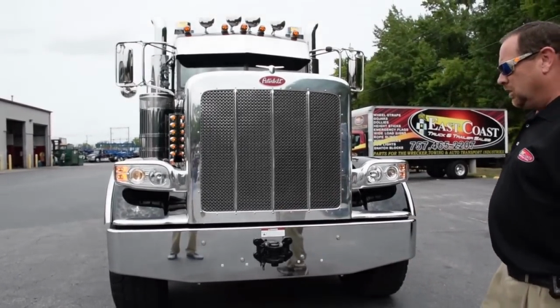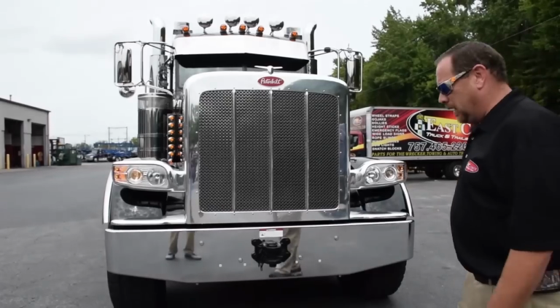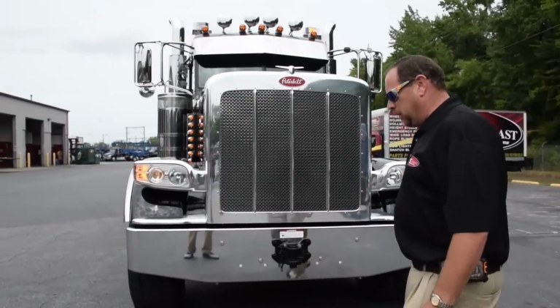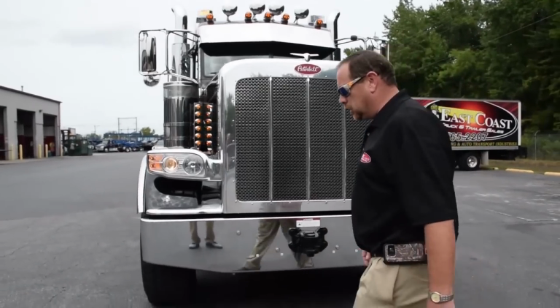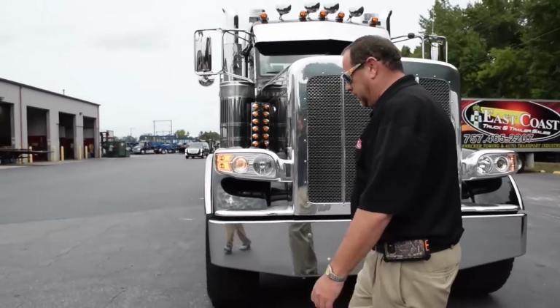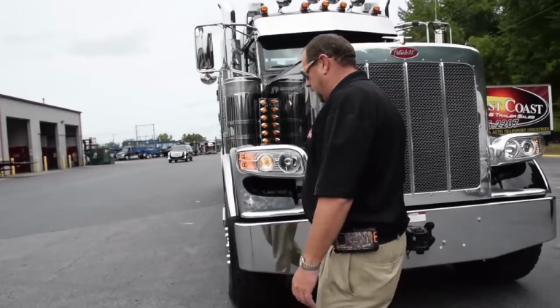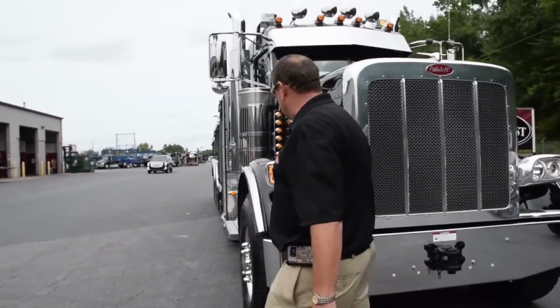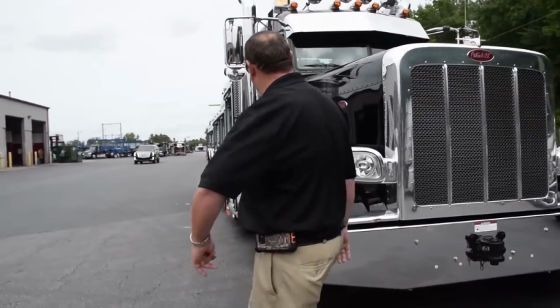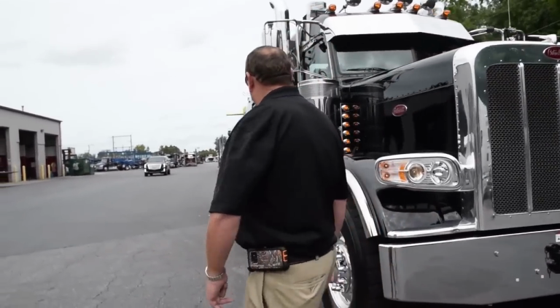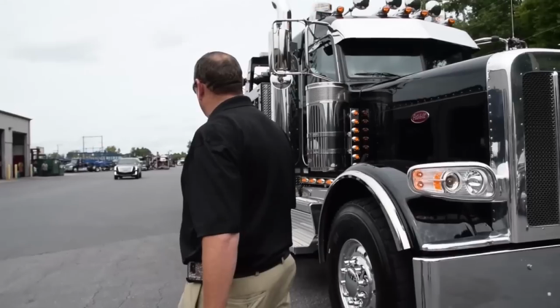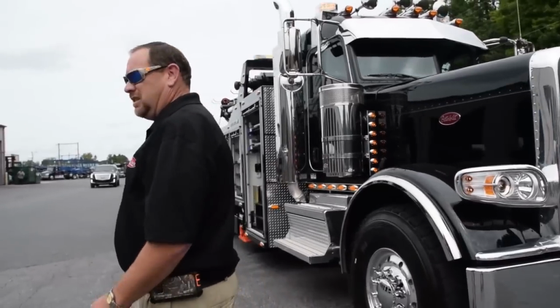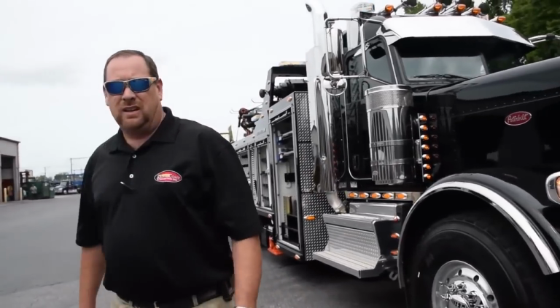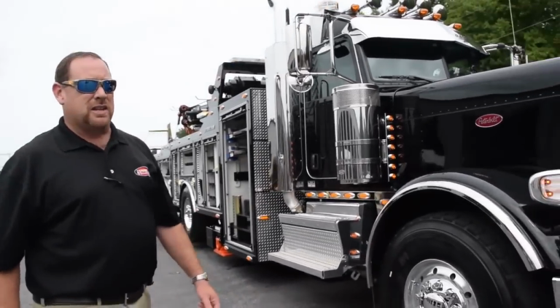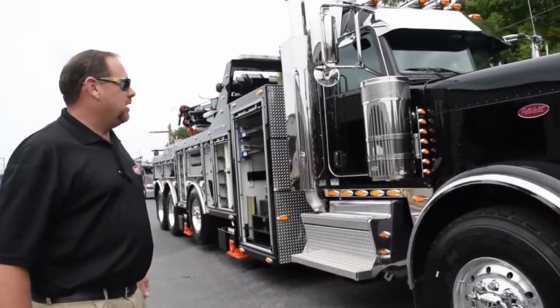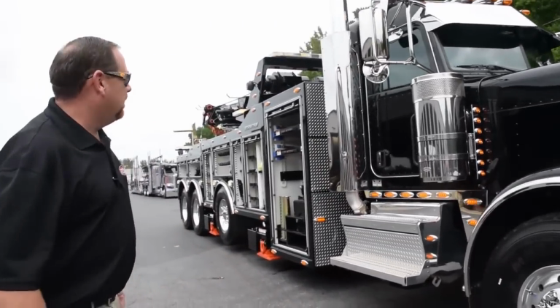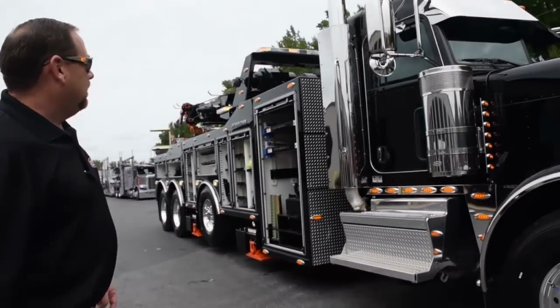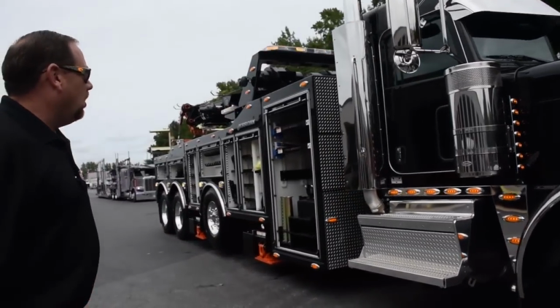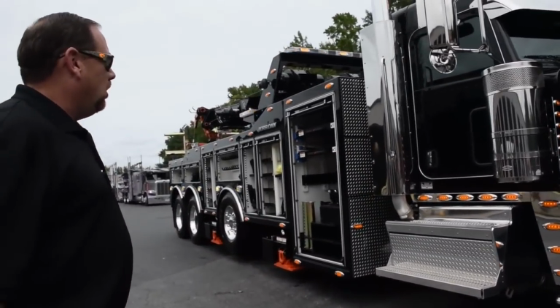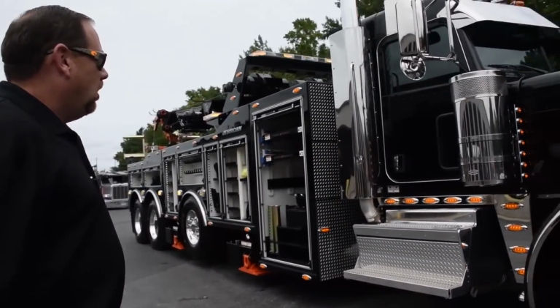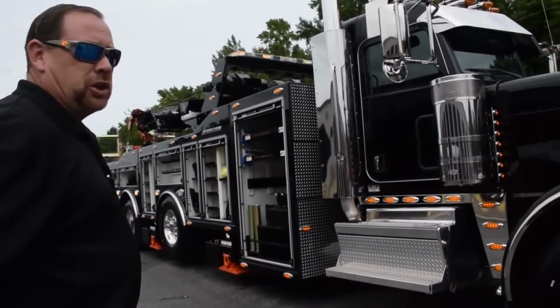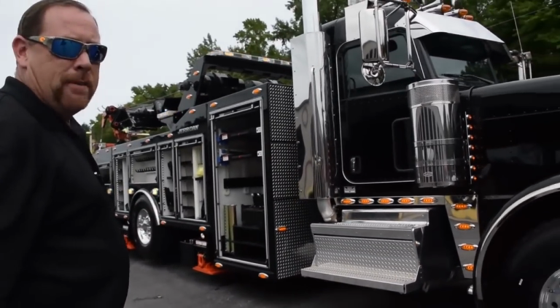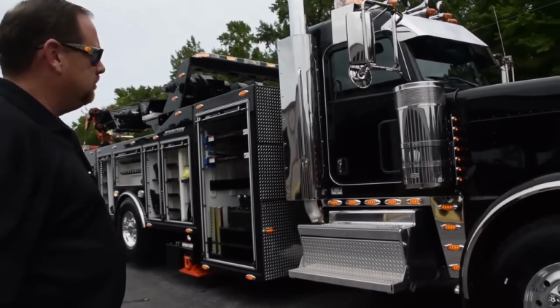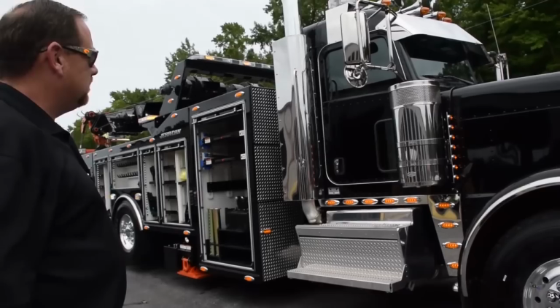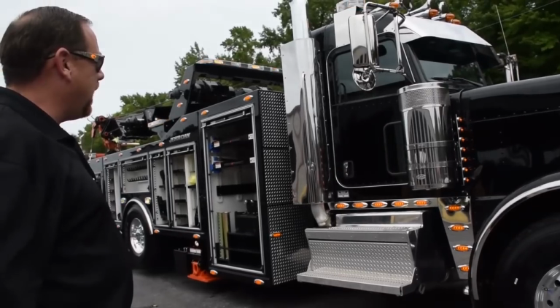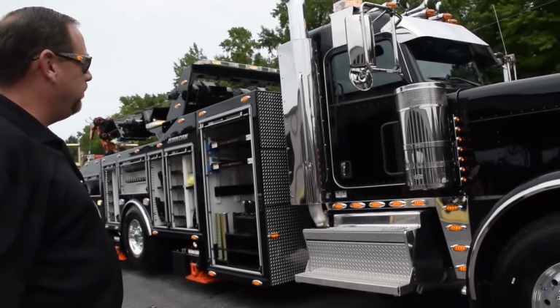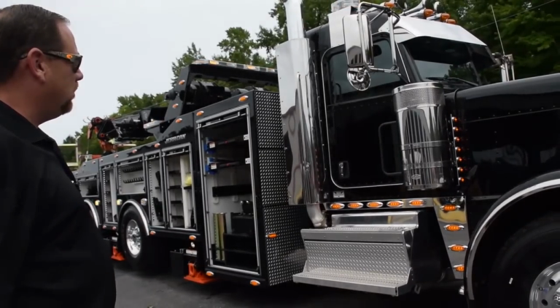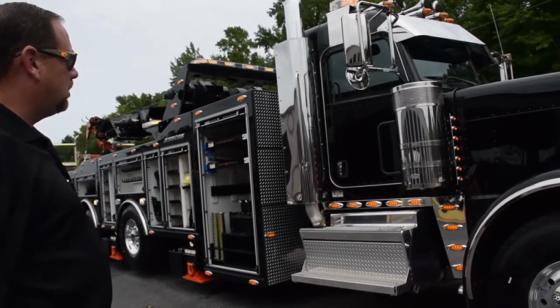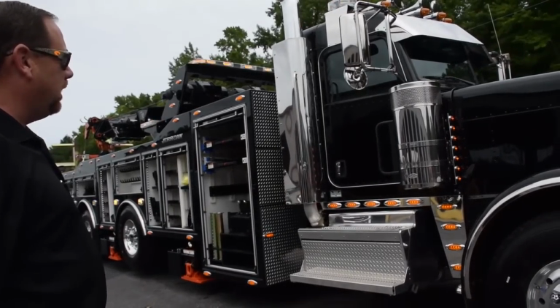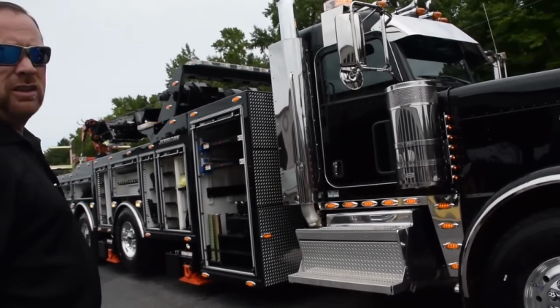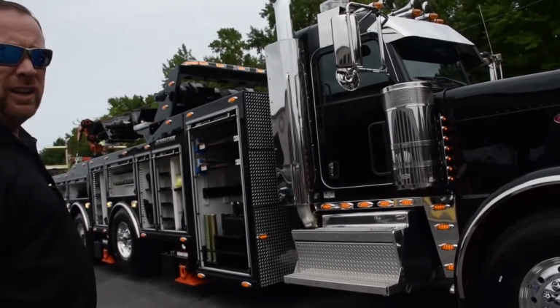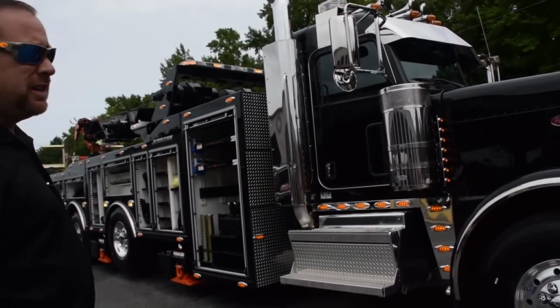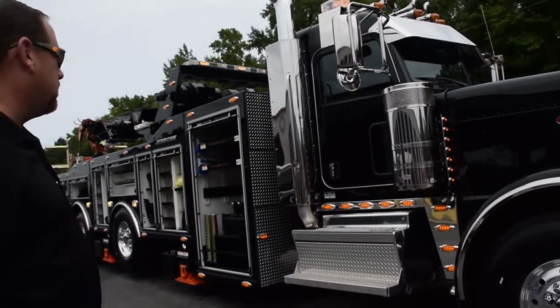Come around this way with me, I'll show you a little bit of the extras. It does have an ultra cab, day cab, 10-inch extended sleeper.